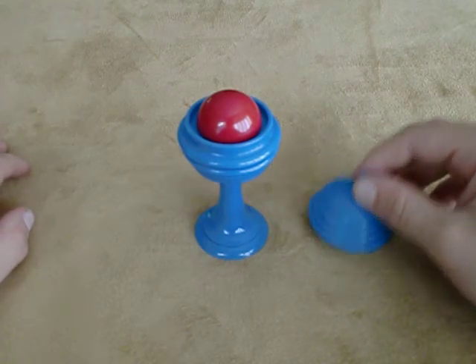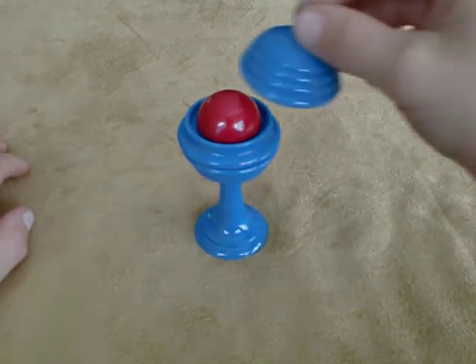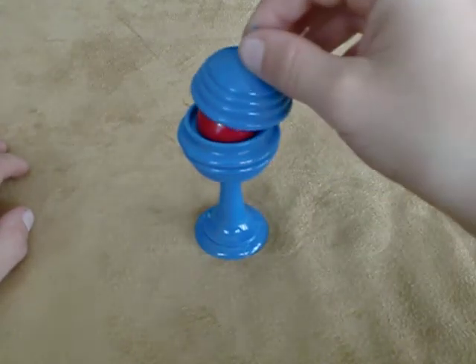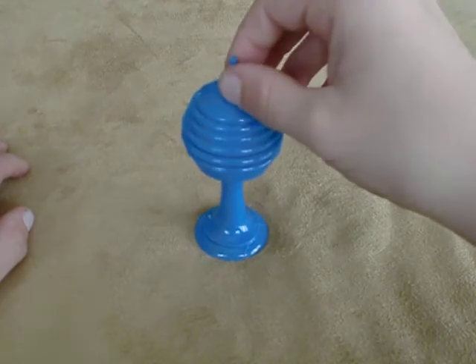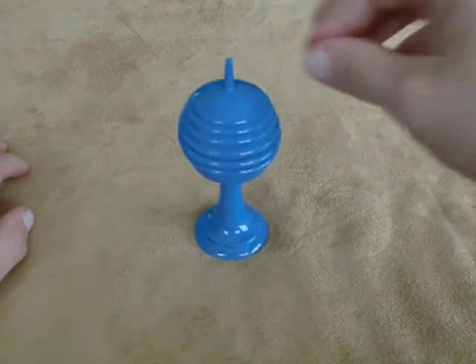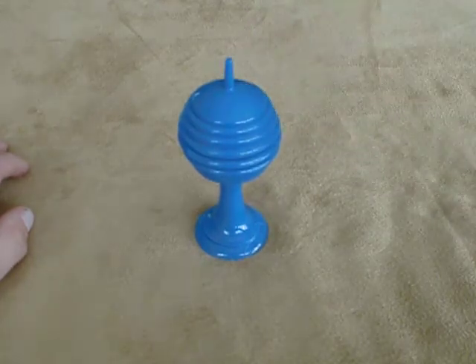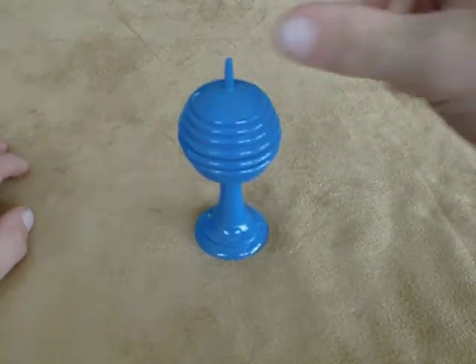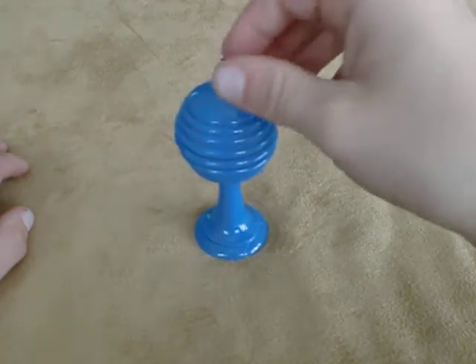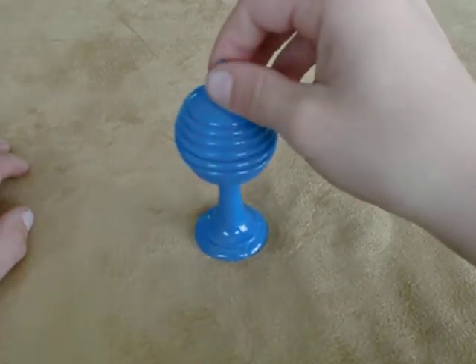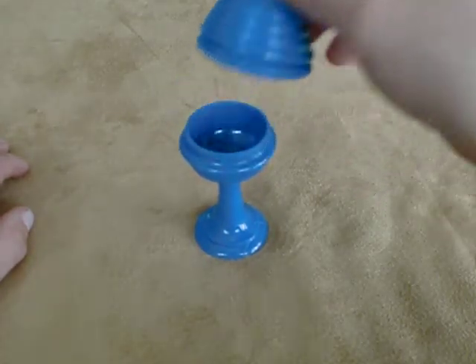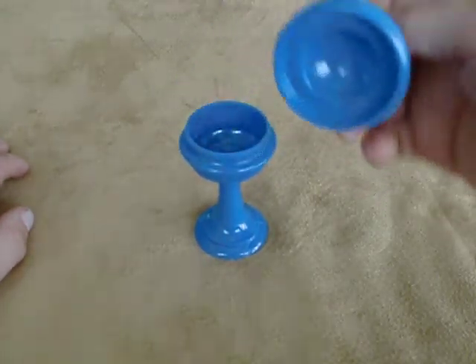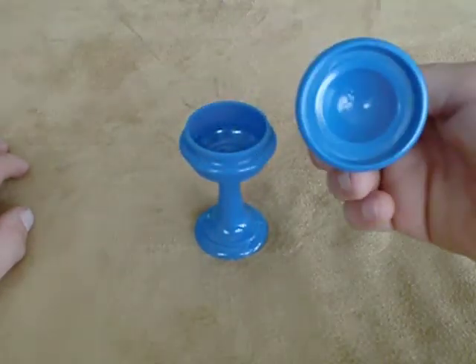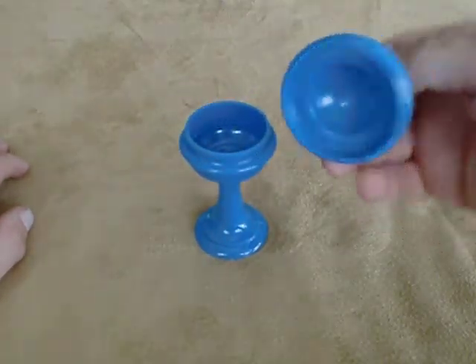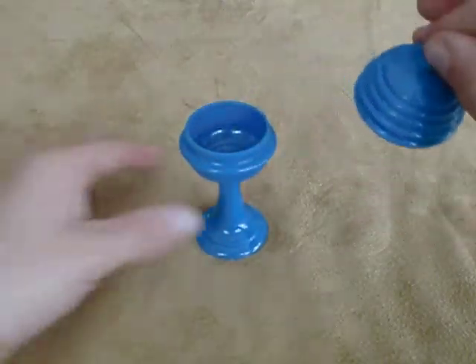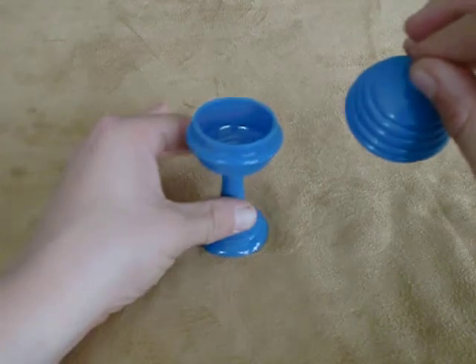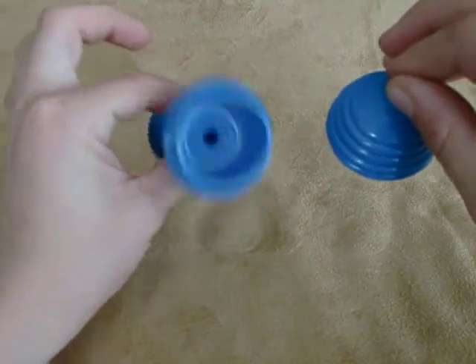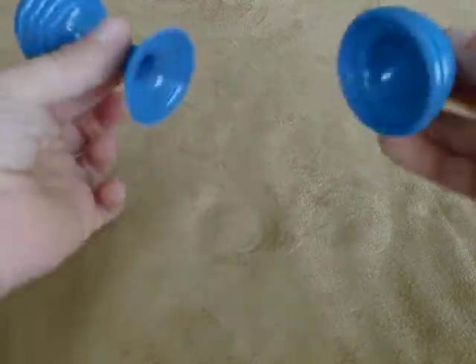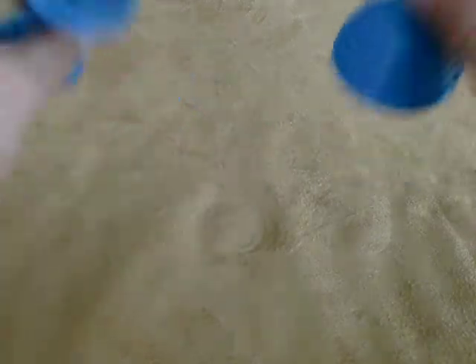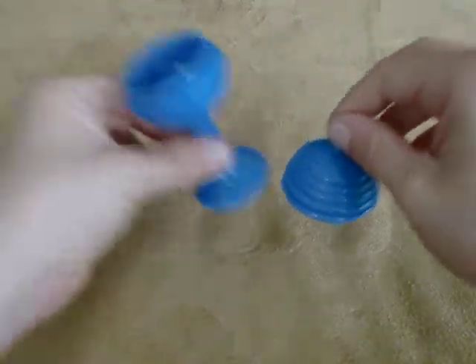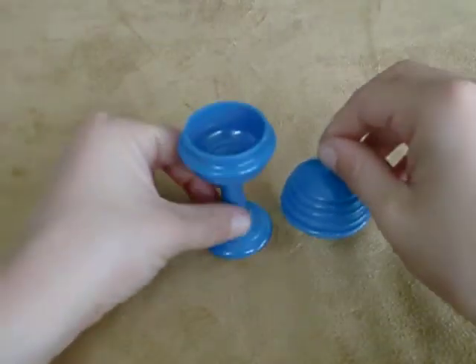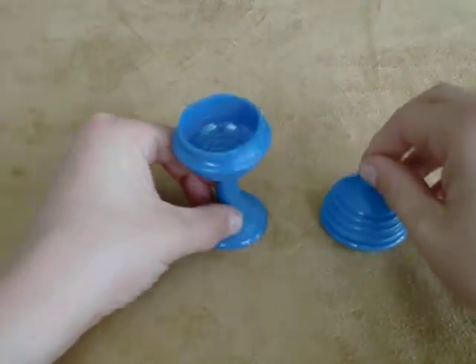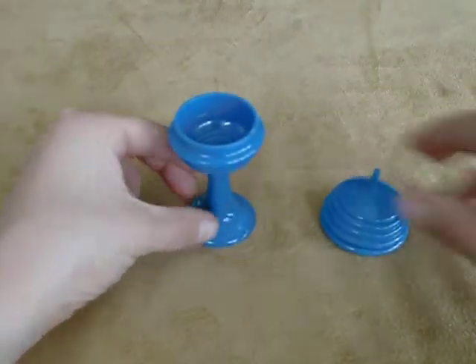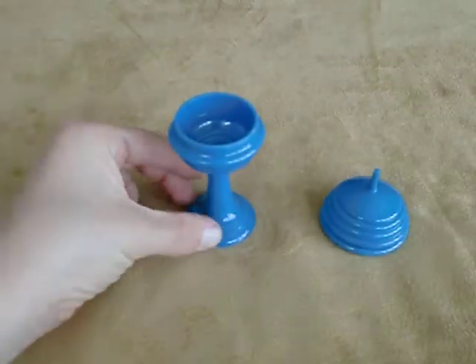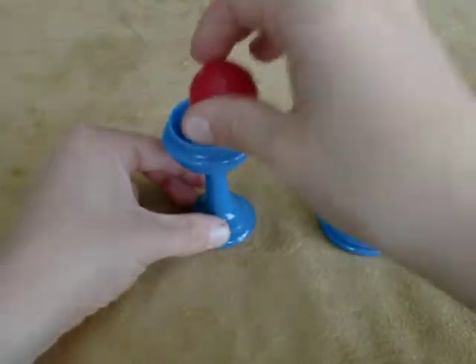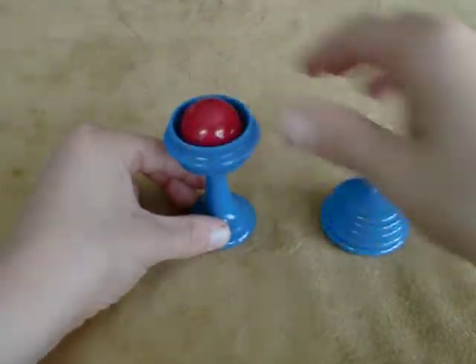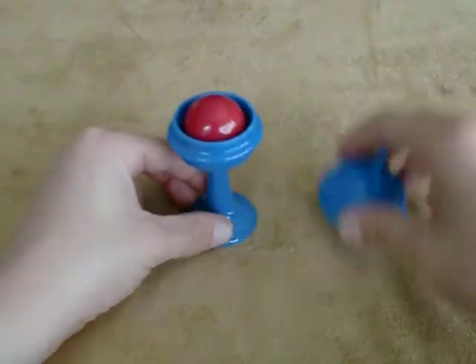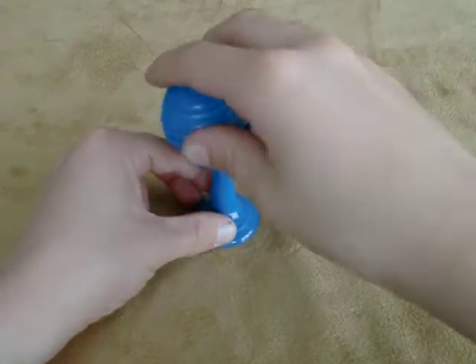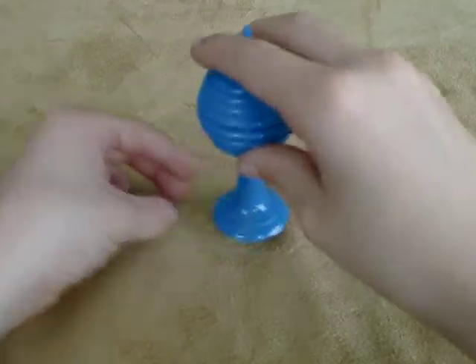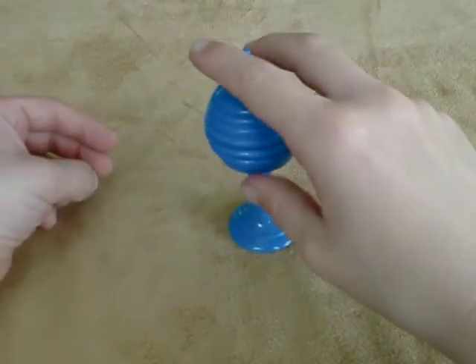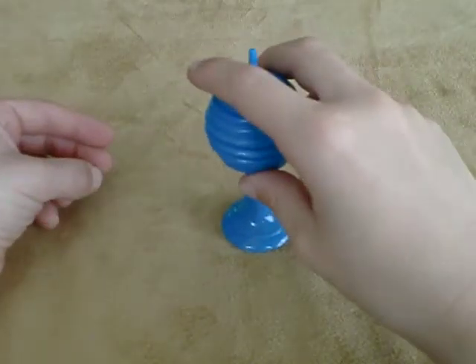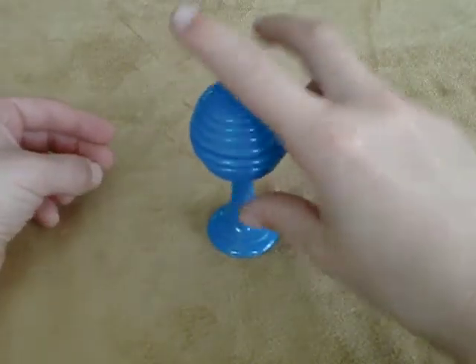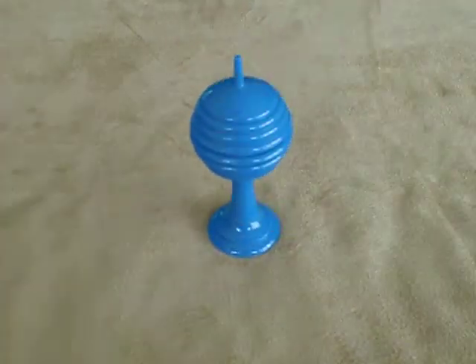Place the lid back on, snap my fingers again, remove the lid, and the ball has magically disappeared. That is the Ball and Vase by Royal Magic.